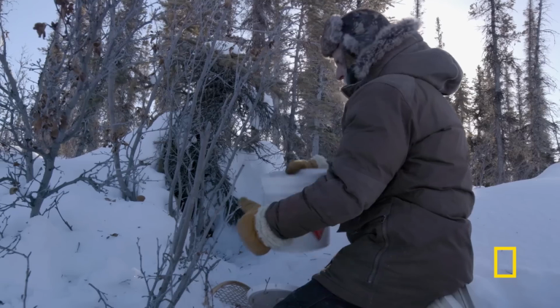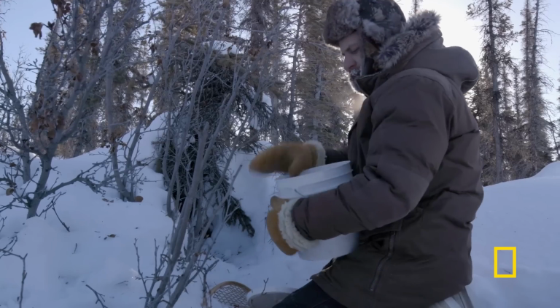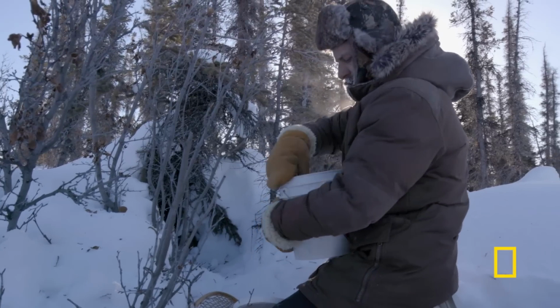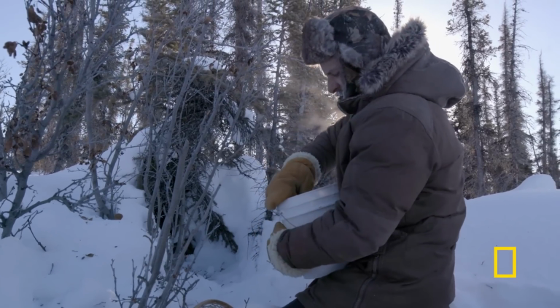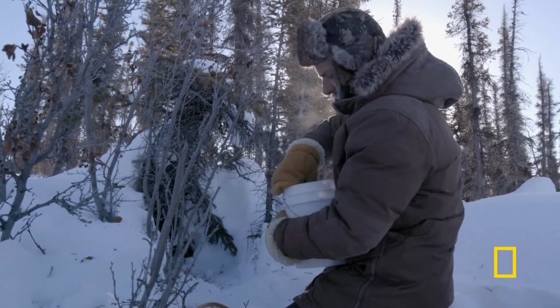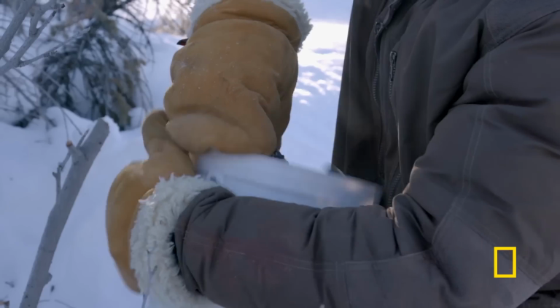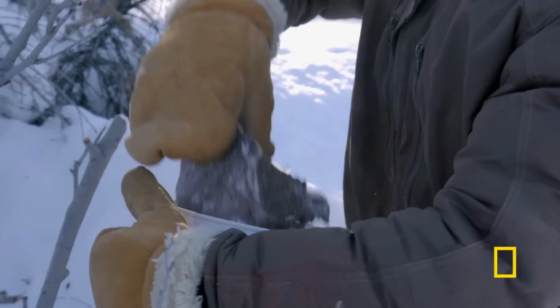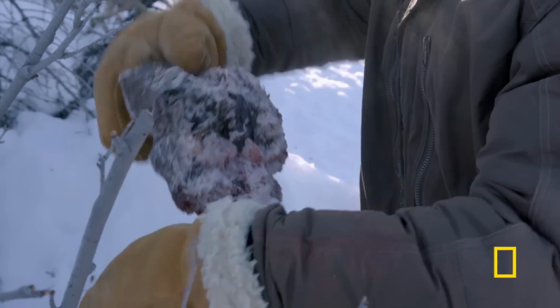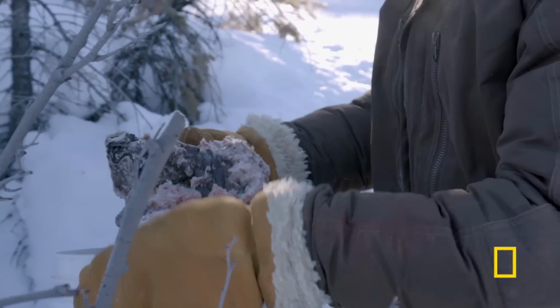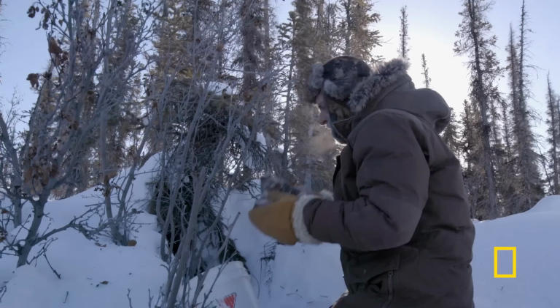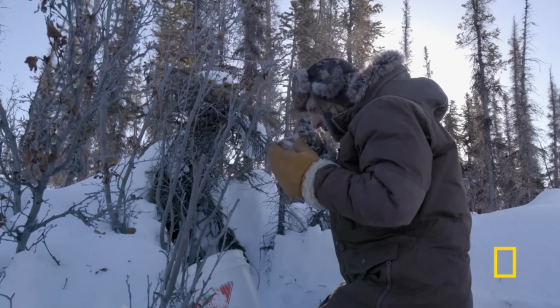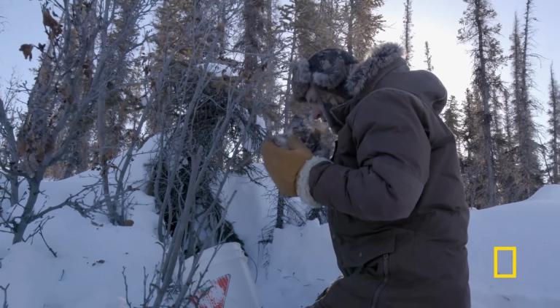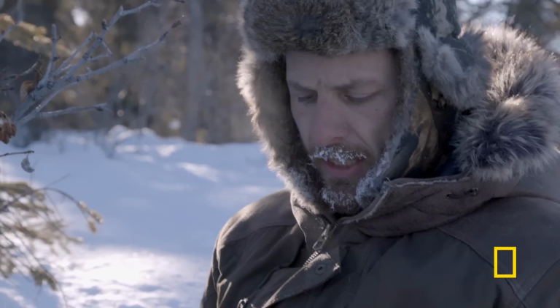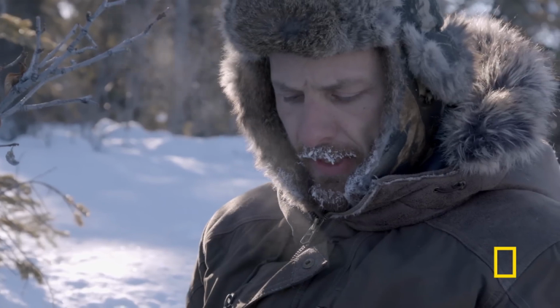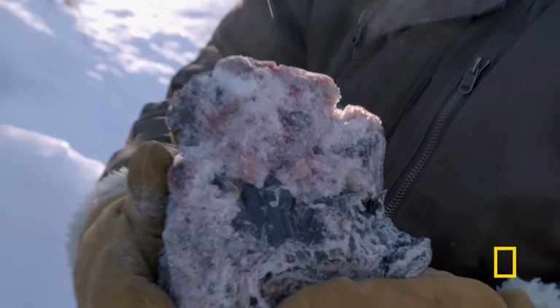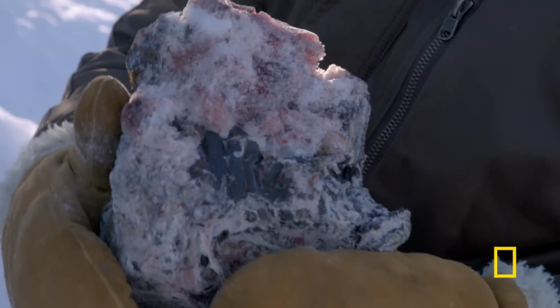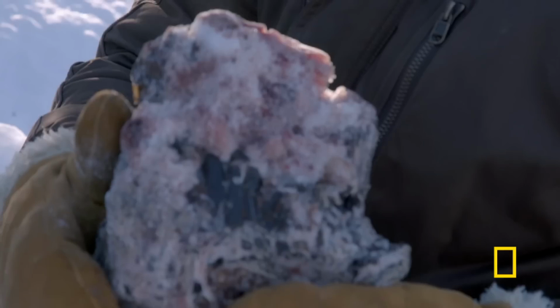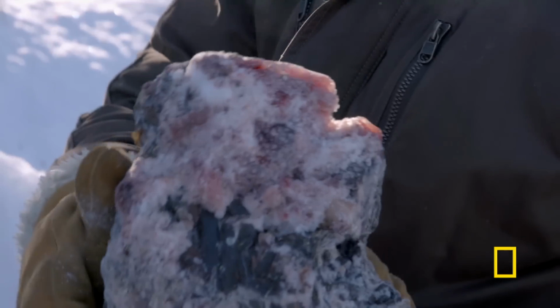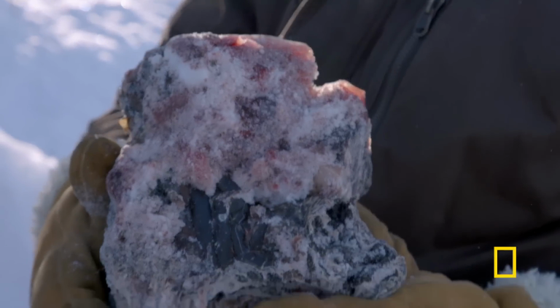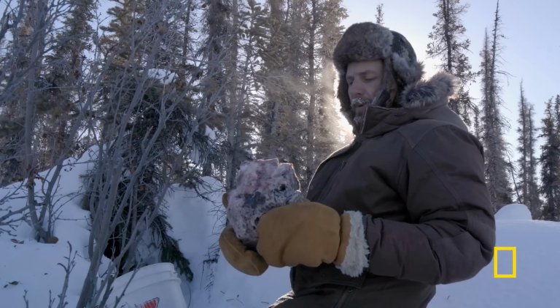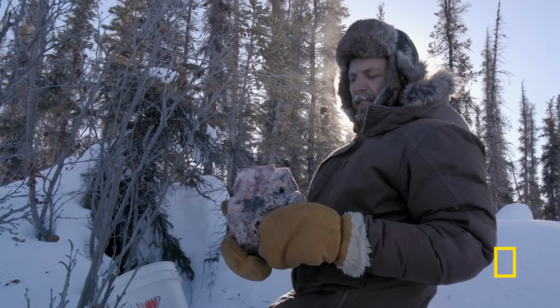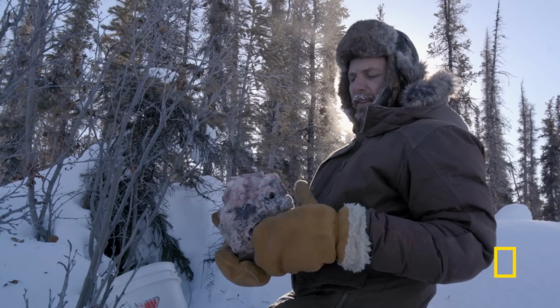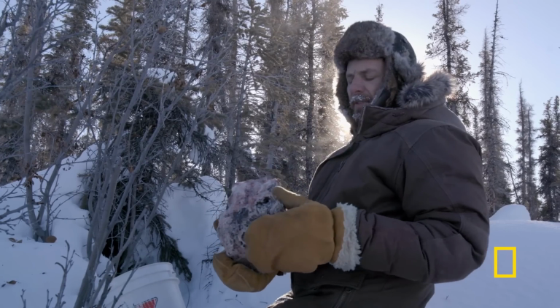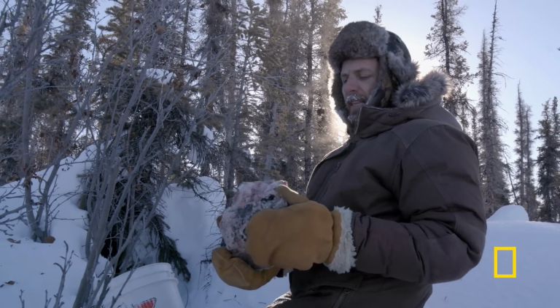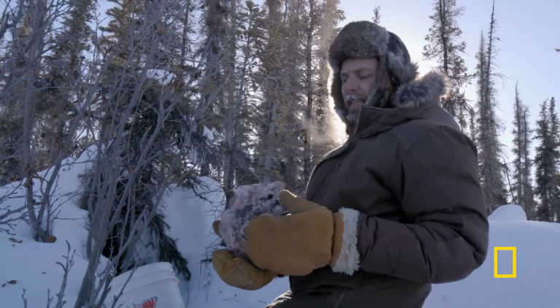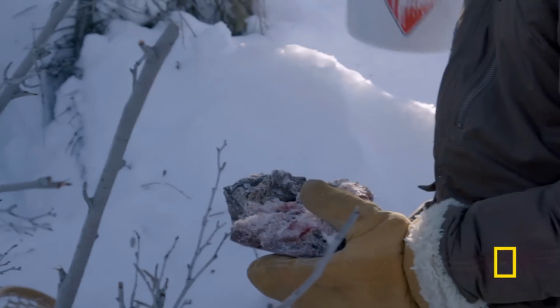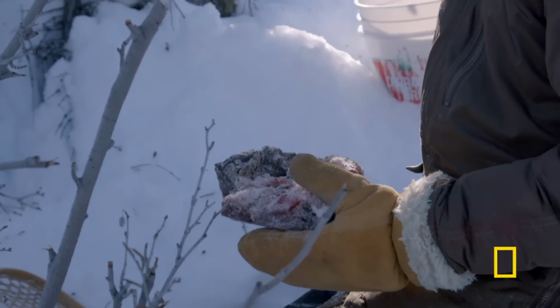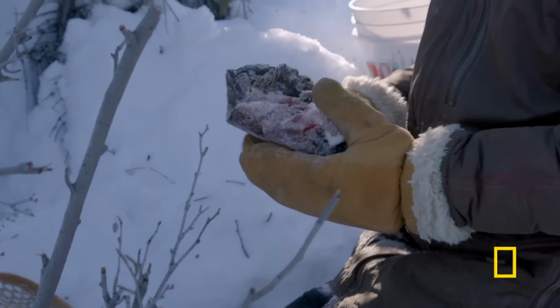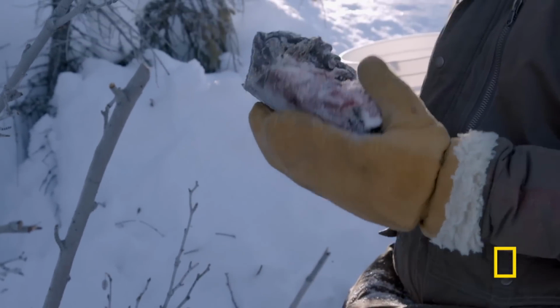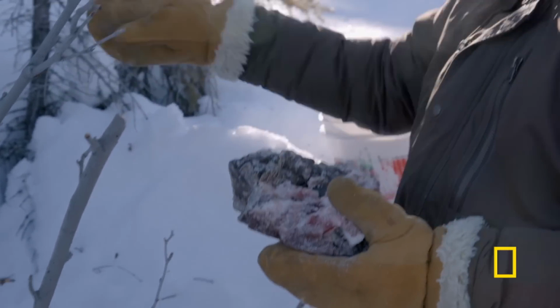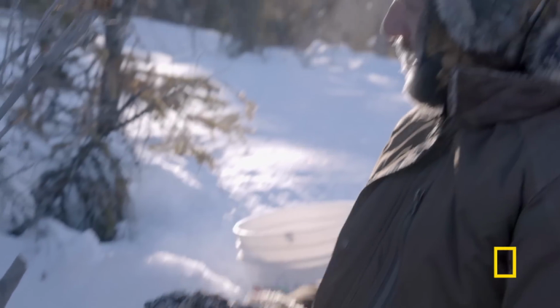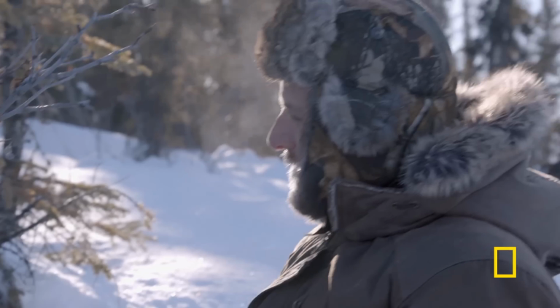This is the caribou stomach from the last caribou I'd shot. It's all frozen, but it's technically fresh. This is the stuff that wolverines and scavengers and fox like to eat. So I'm going to offer them this and throw it all the way in the back there.